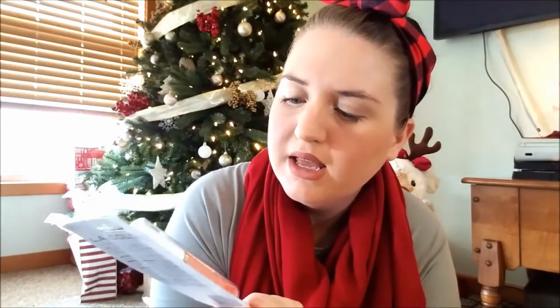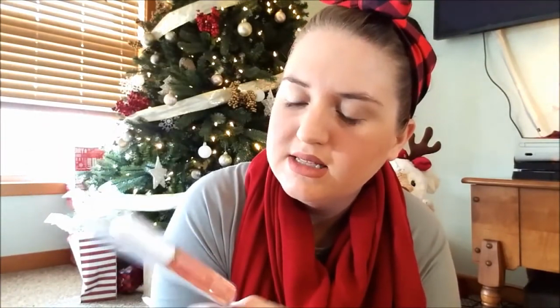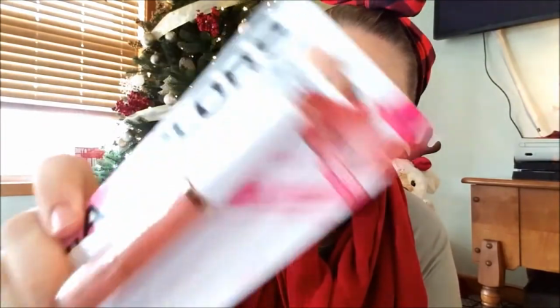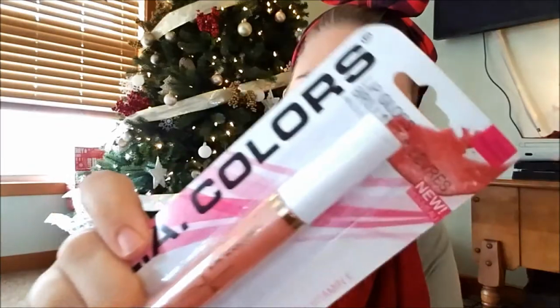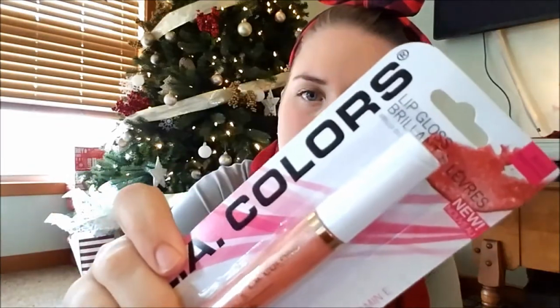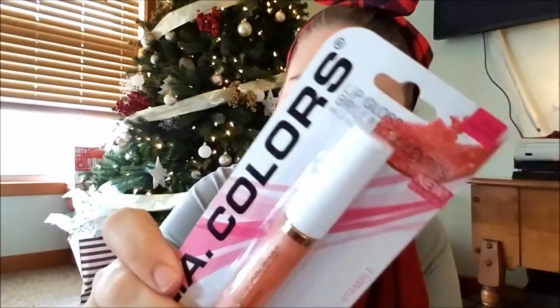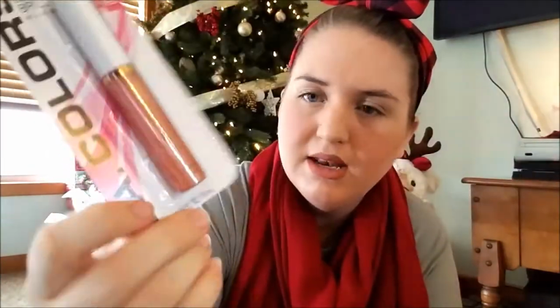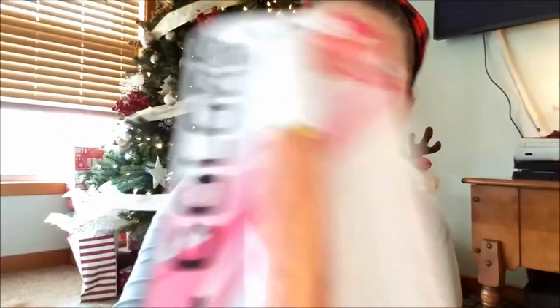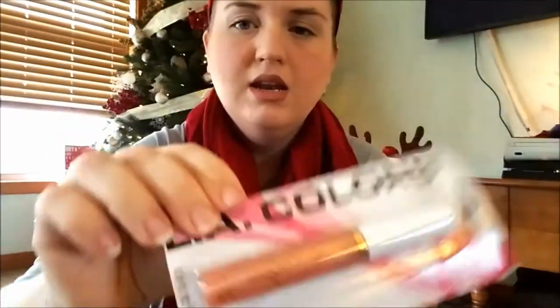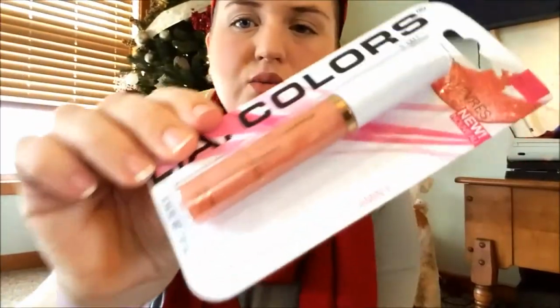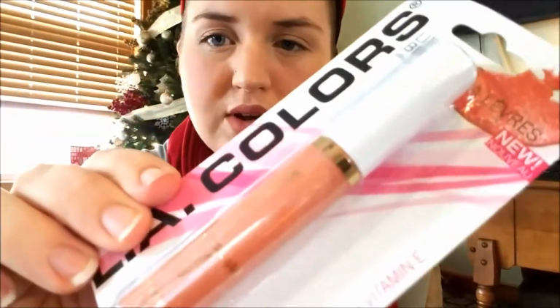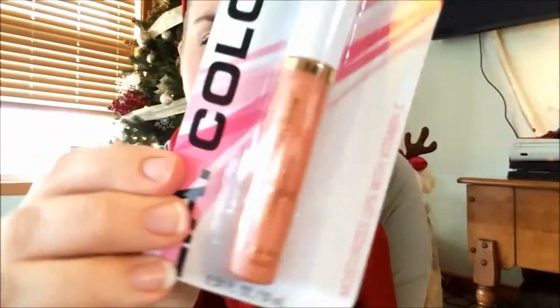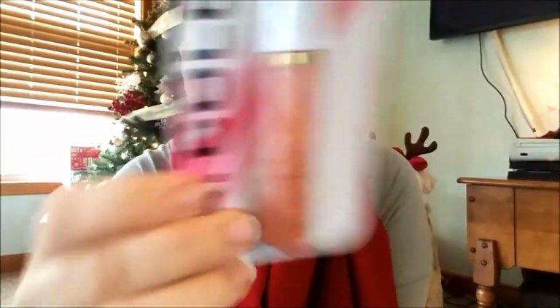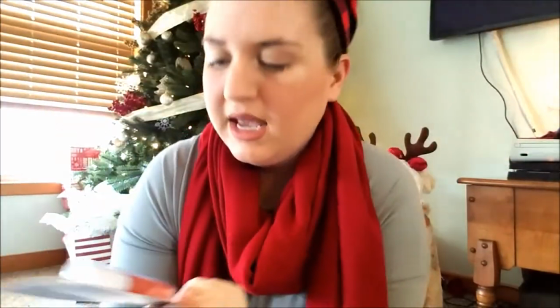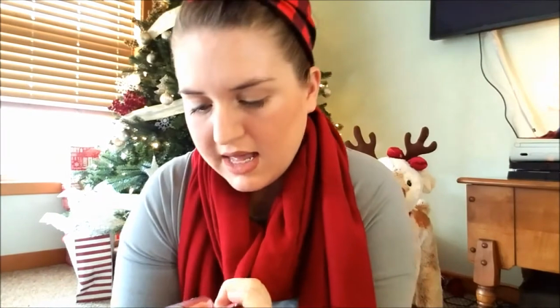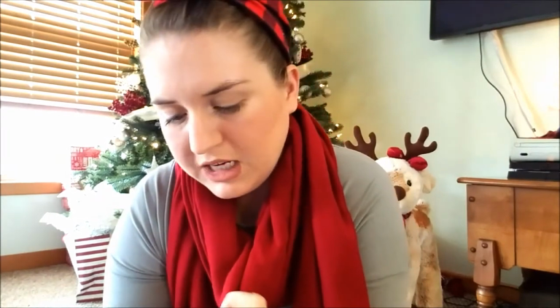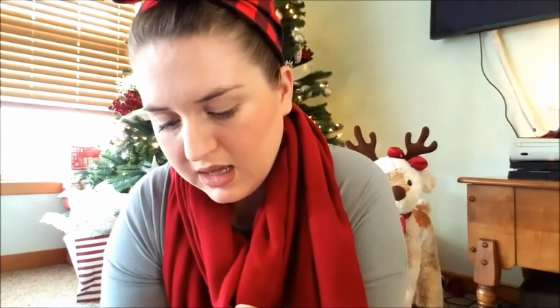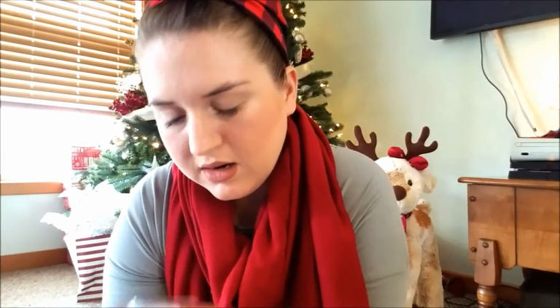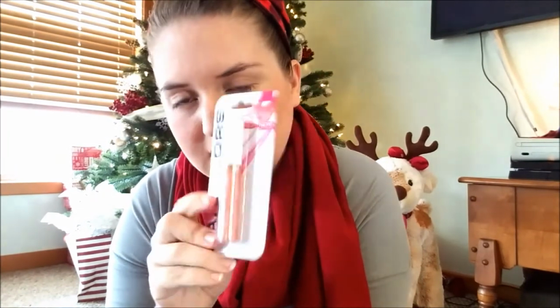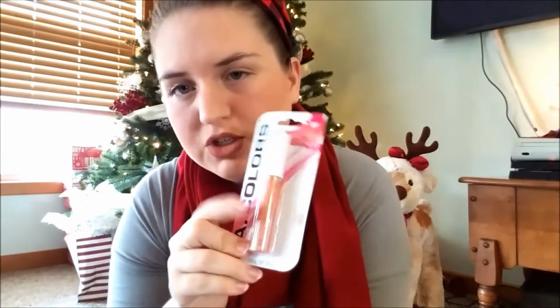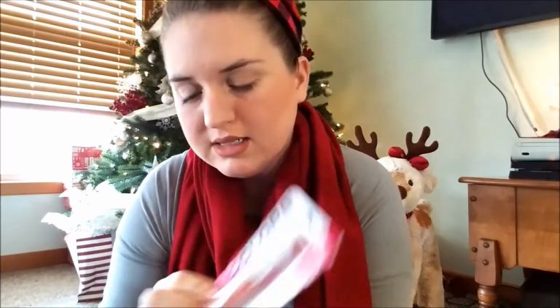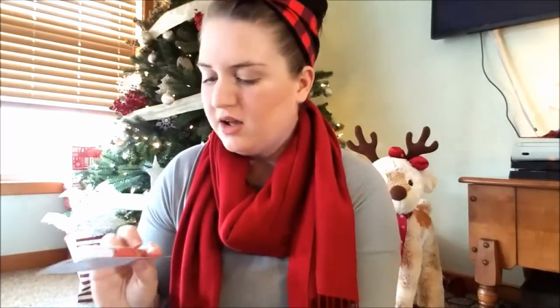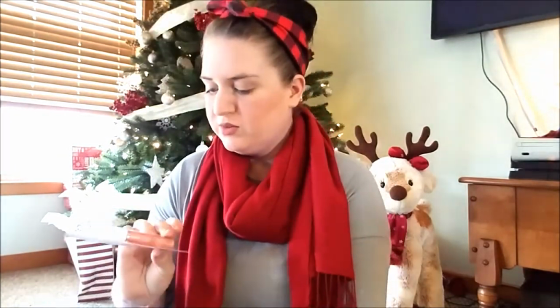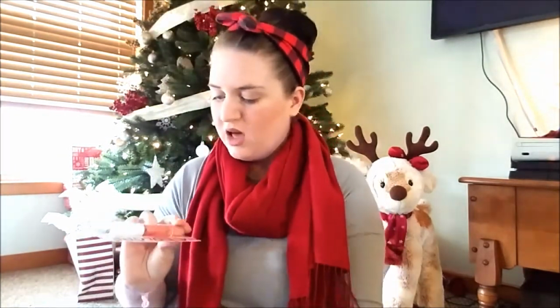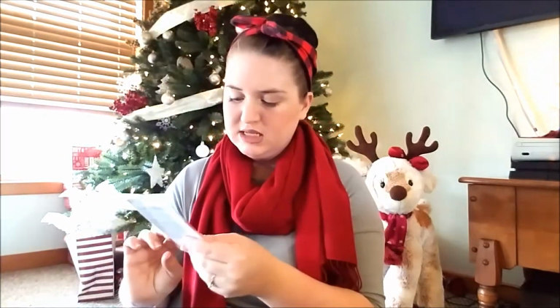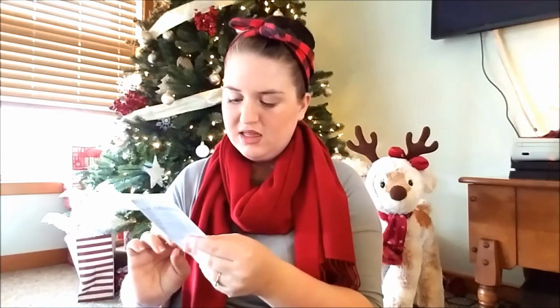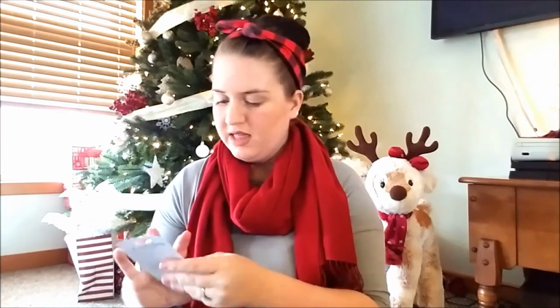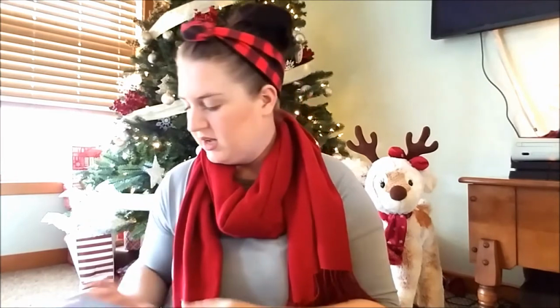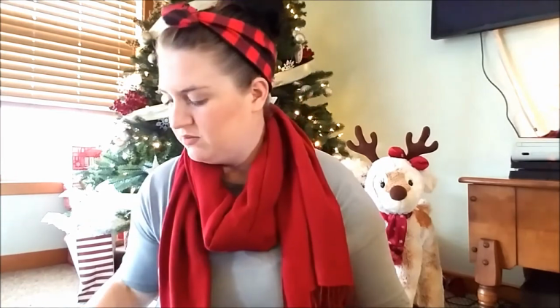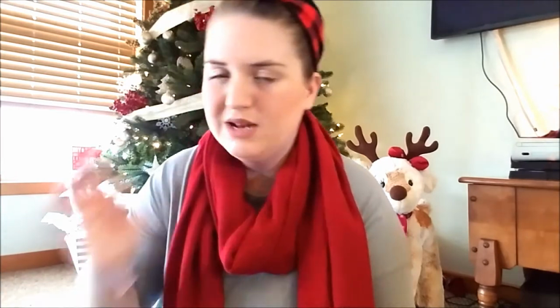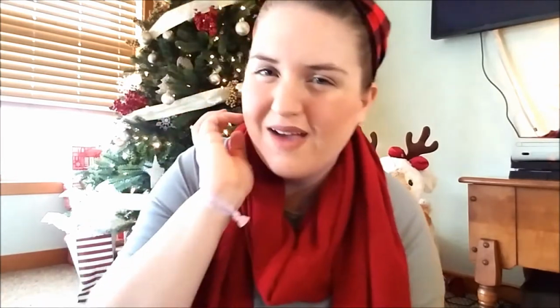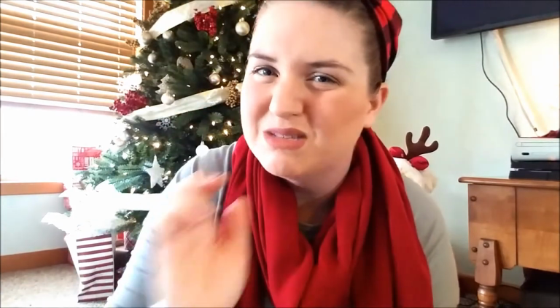It's the LA Colors lip gloss in 'Happiness' — it's a really pretty peachy pink color with some shimmer inside. I thought that was pretty. I hope it doesn't stink though — I feel like LA Colors makeup doesn't have the best smell.